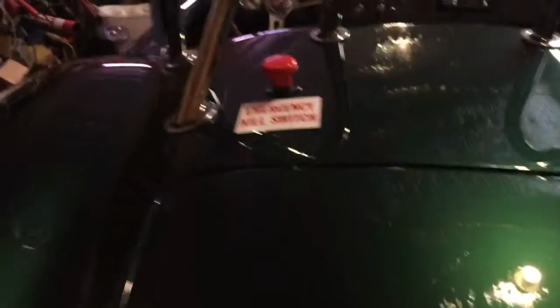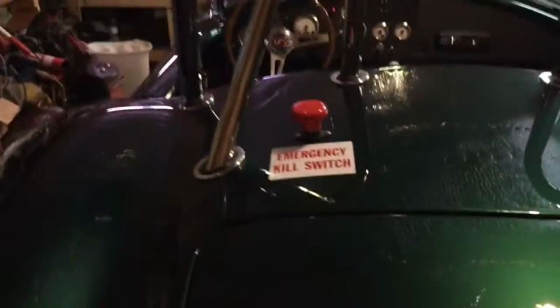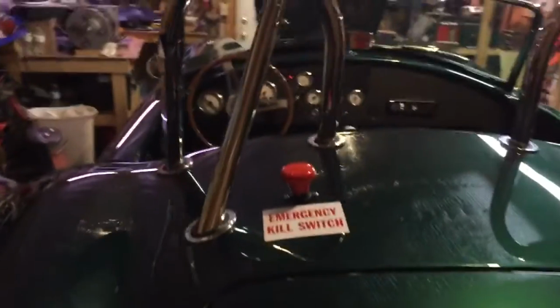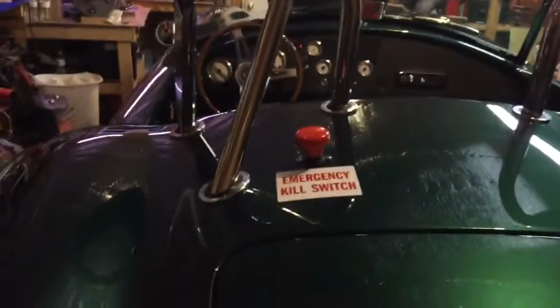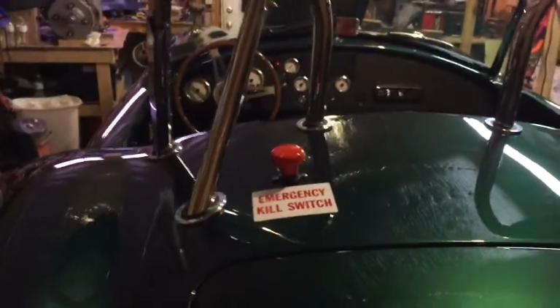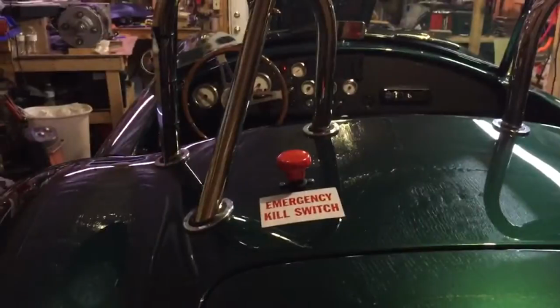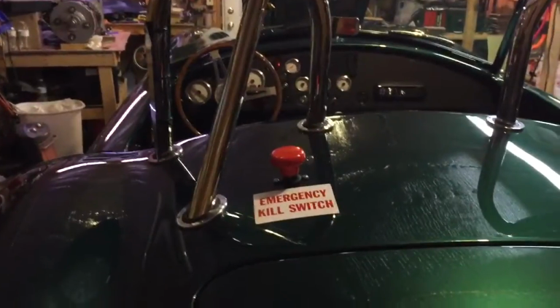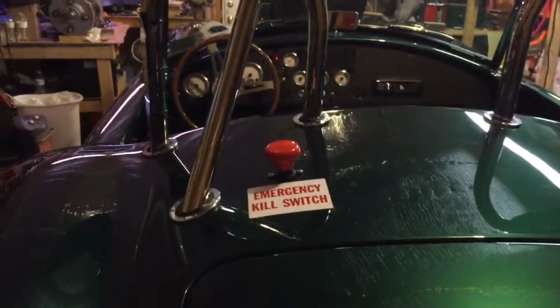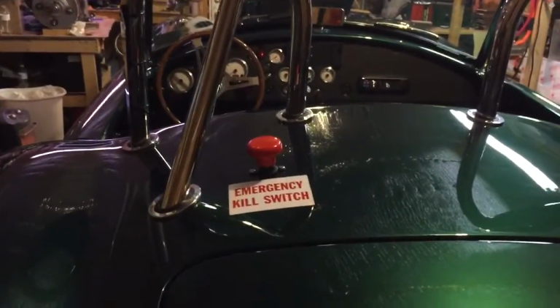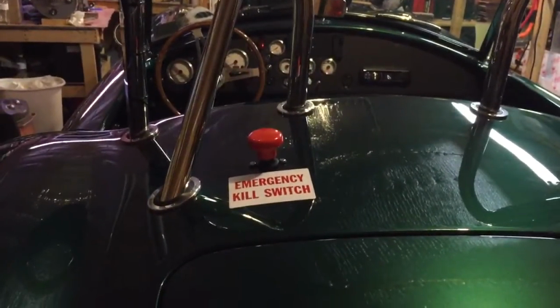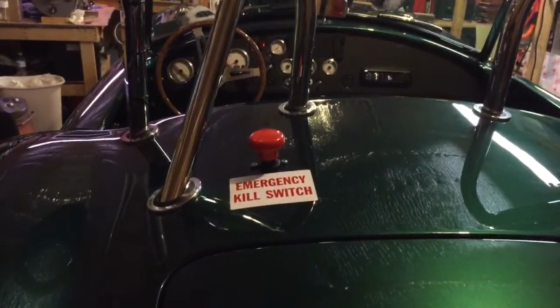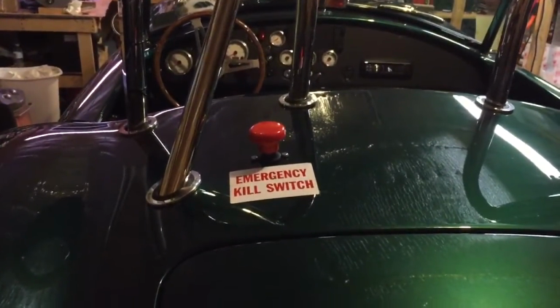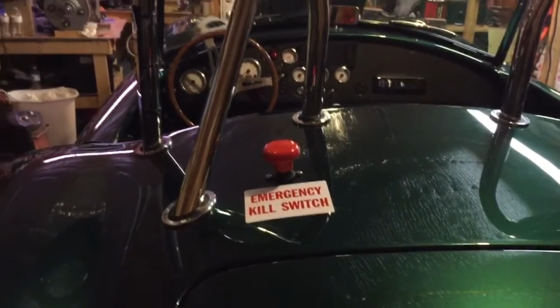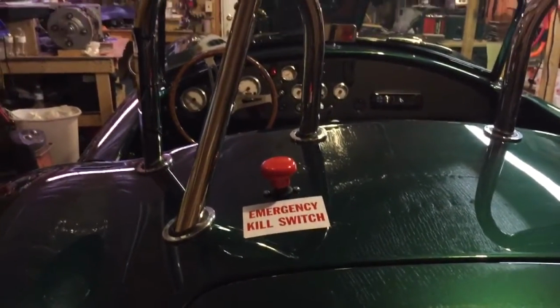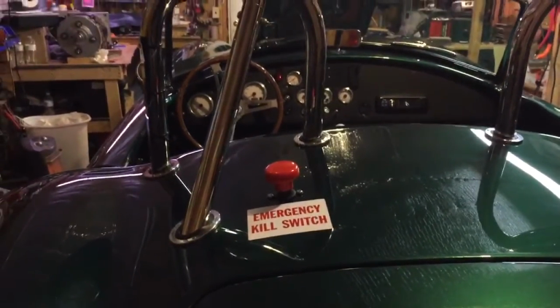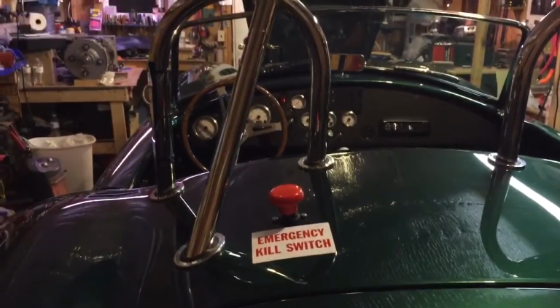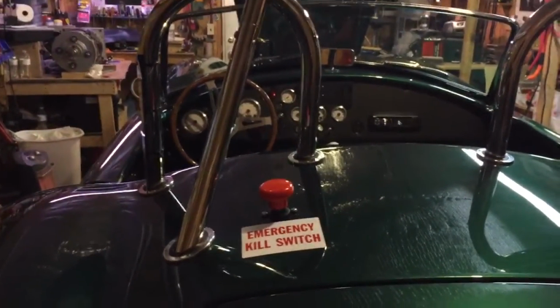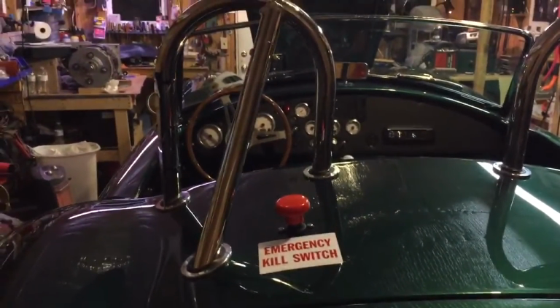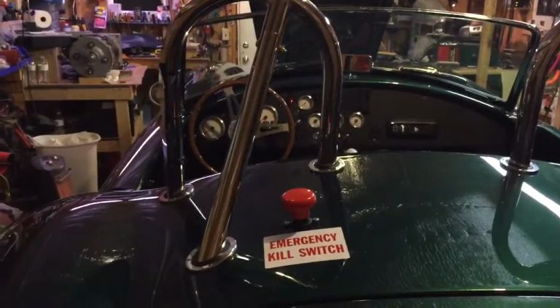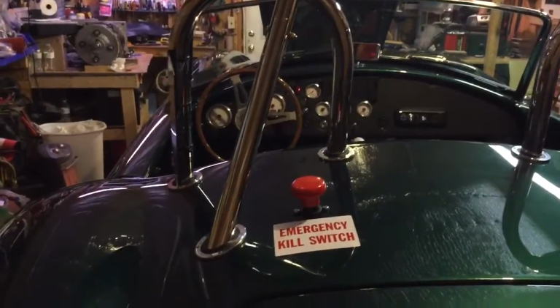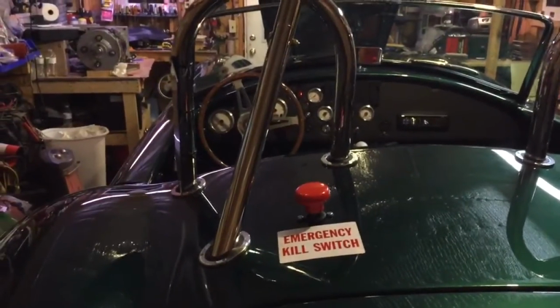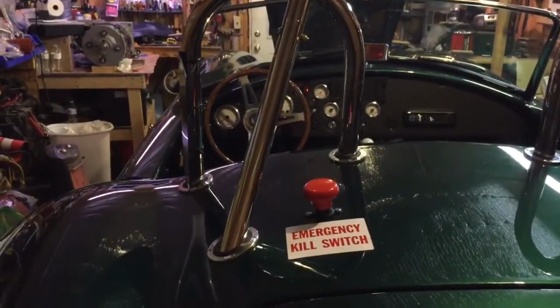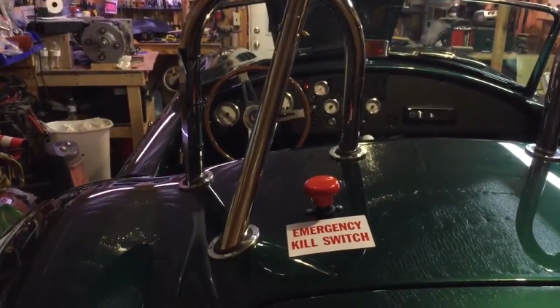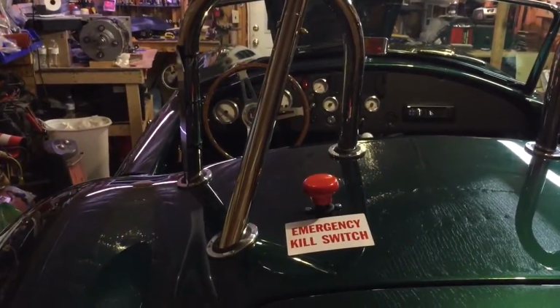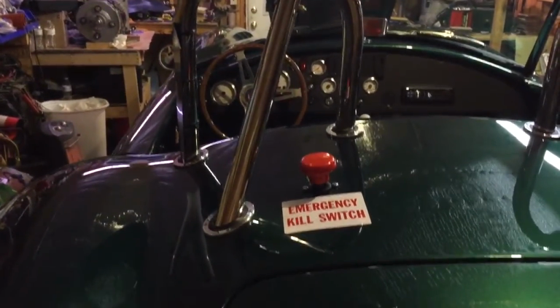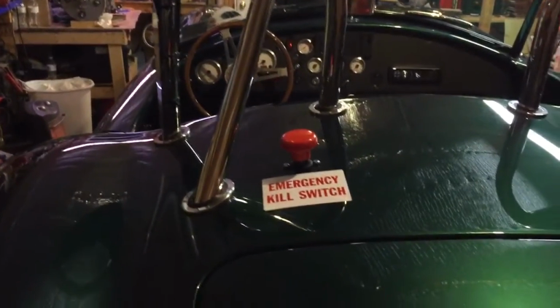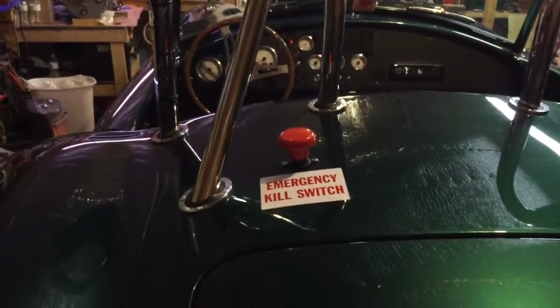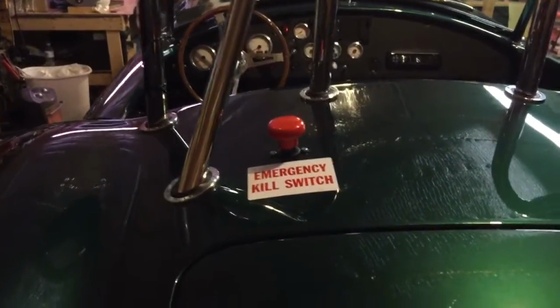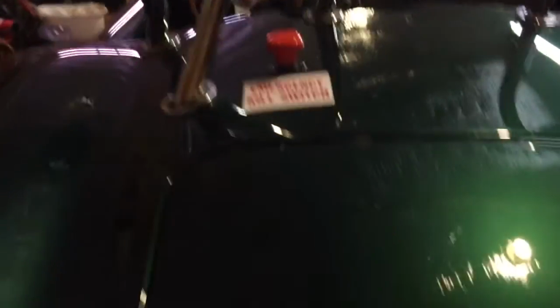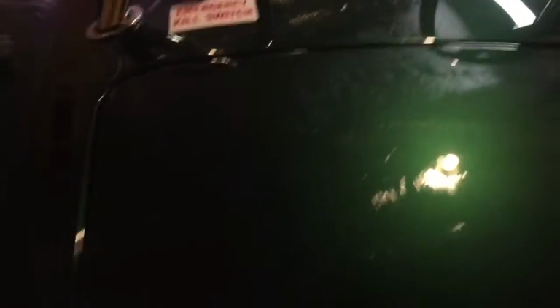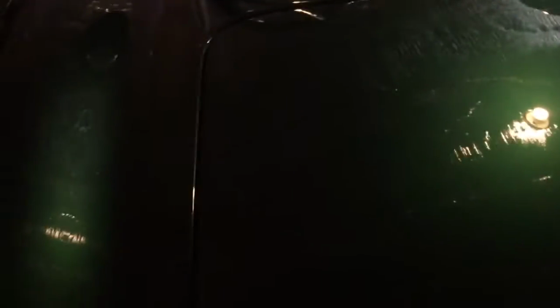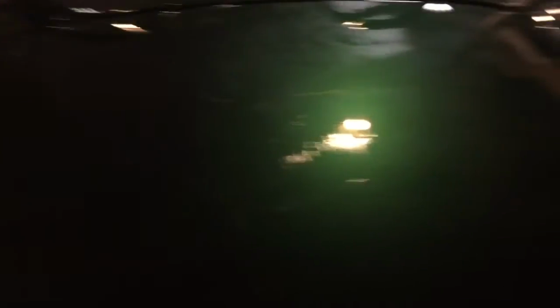I added a kill switch for racing compliance for NHRA, and I had that thing on one of the posts previously, but I decided to mount that right down on the car there and put the sticker on it and everything.